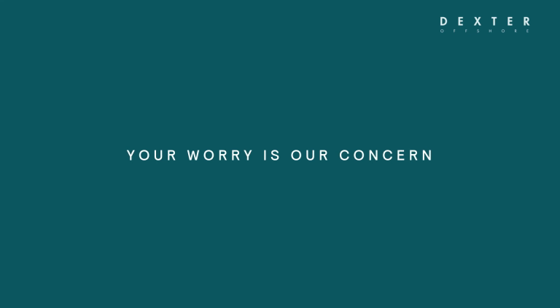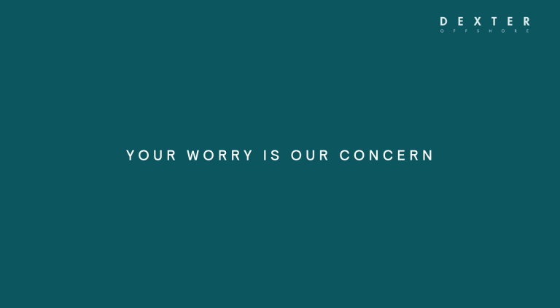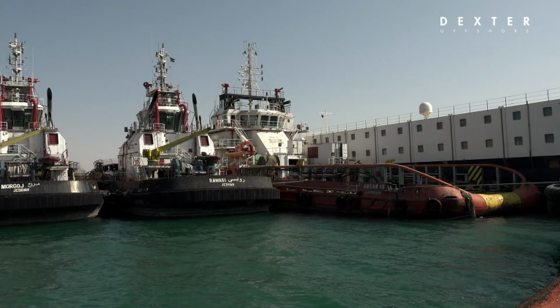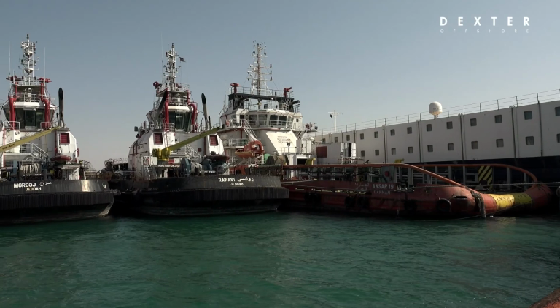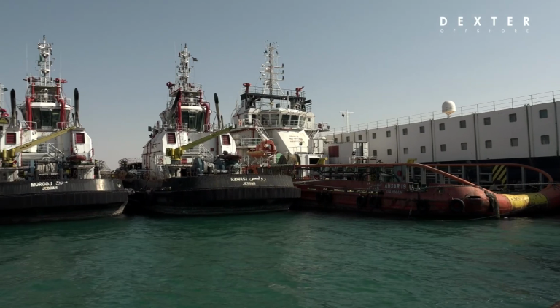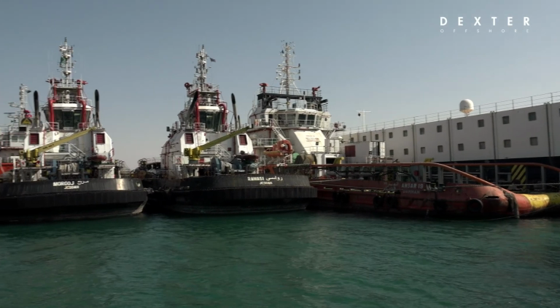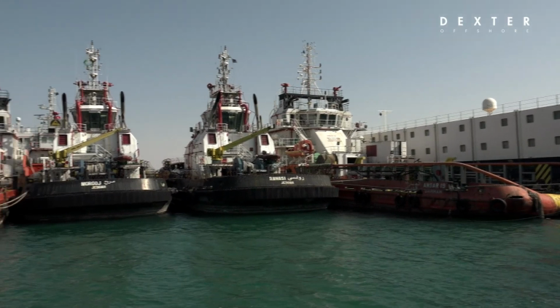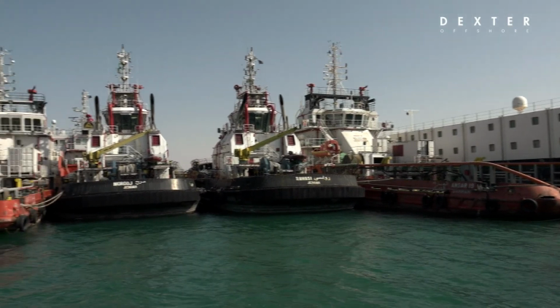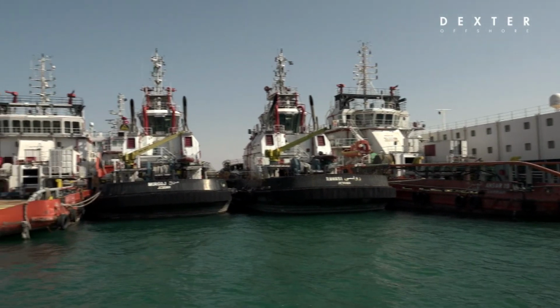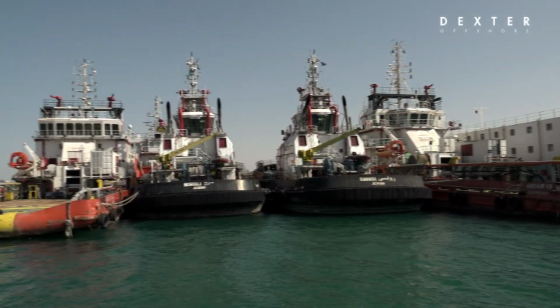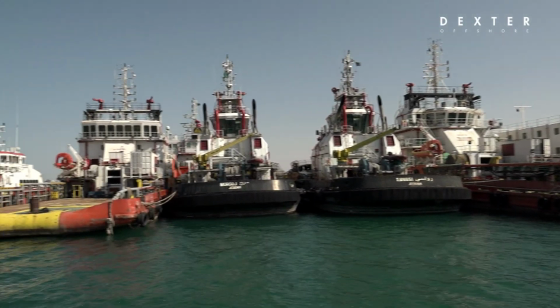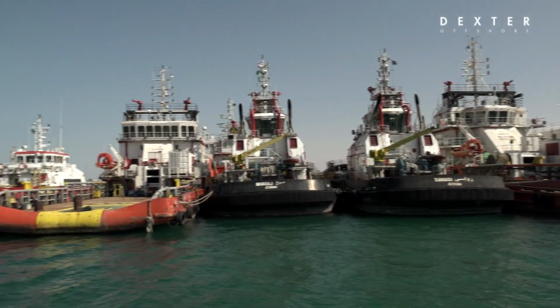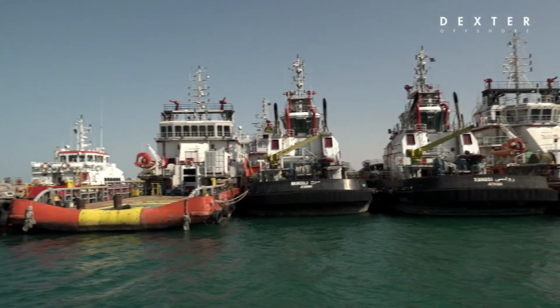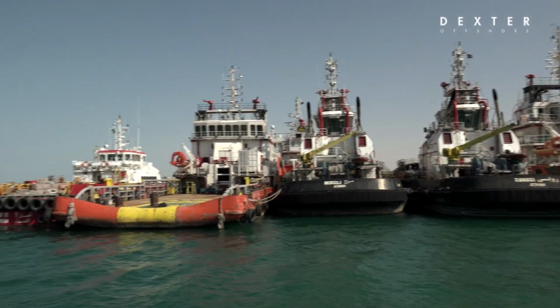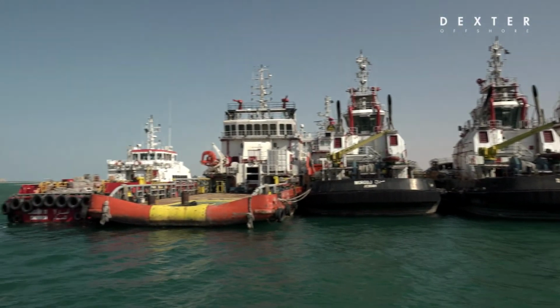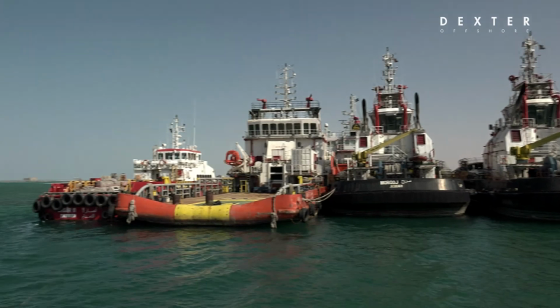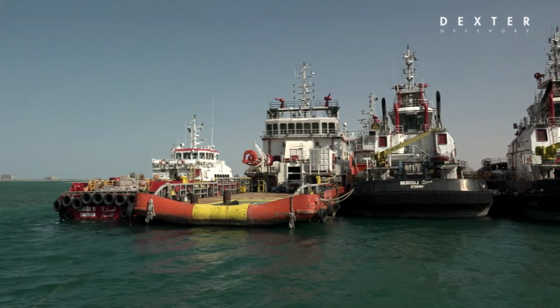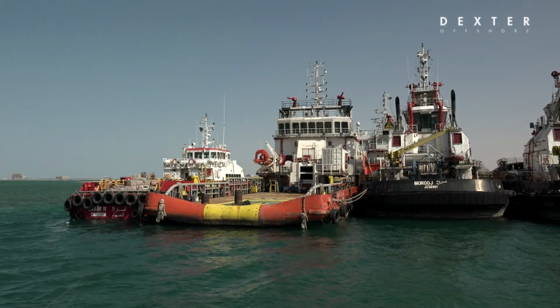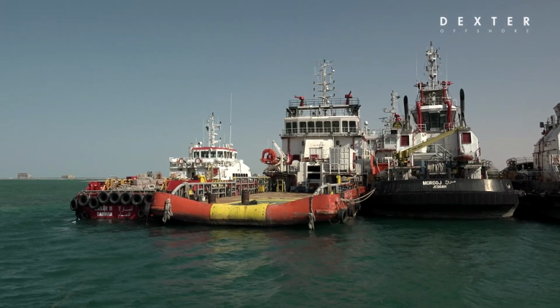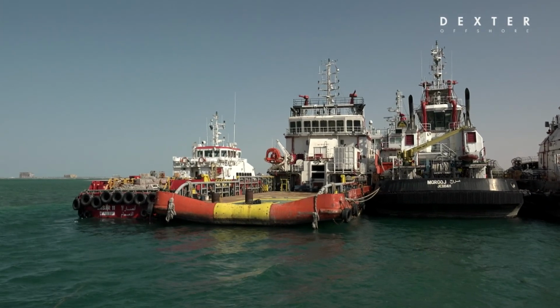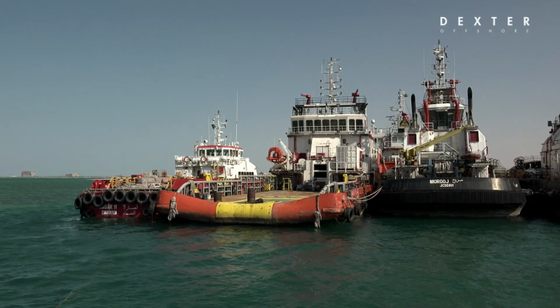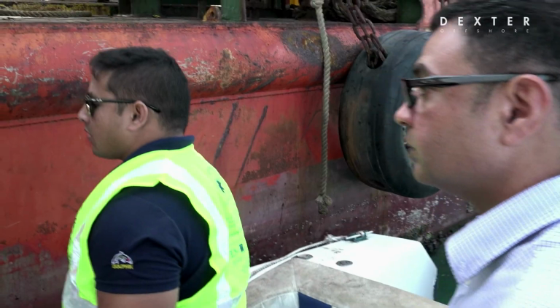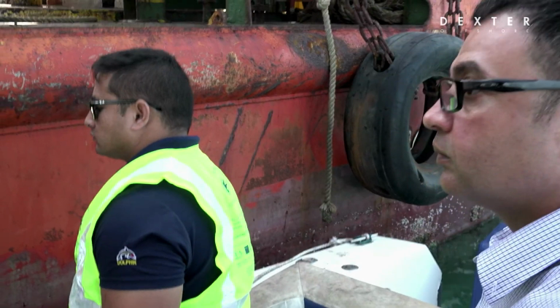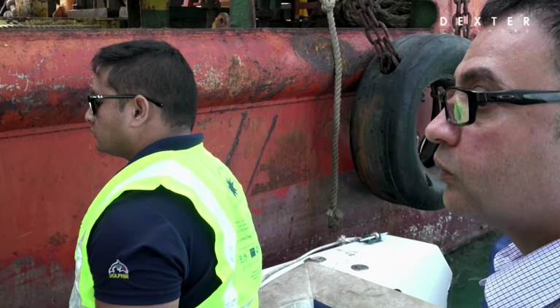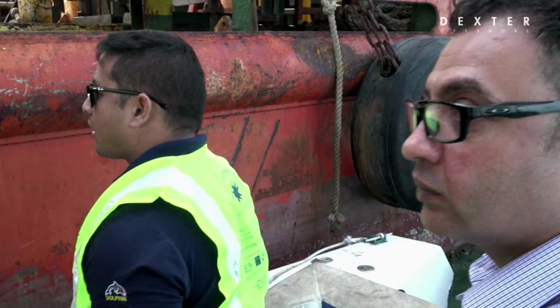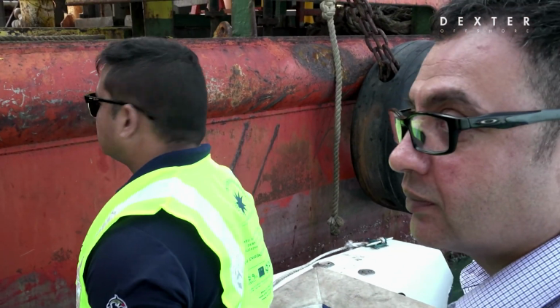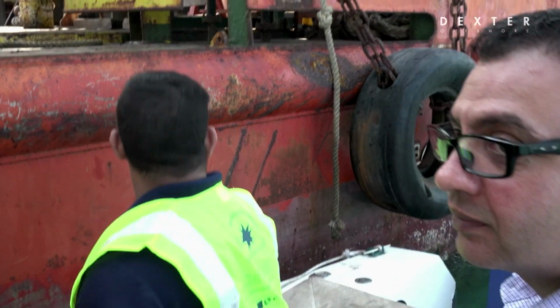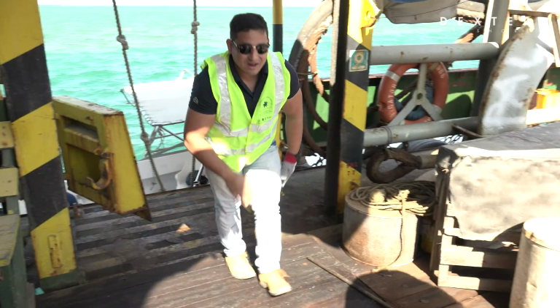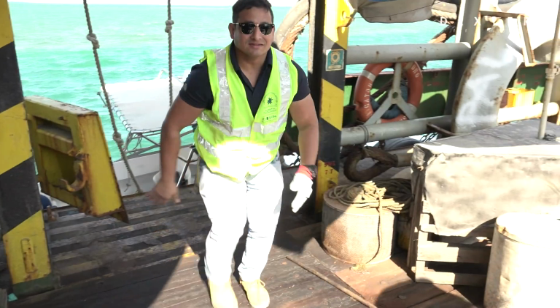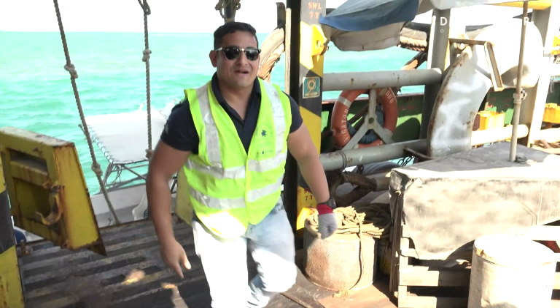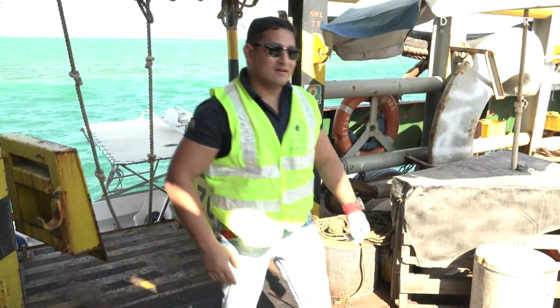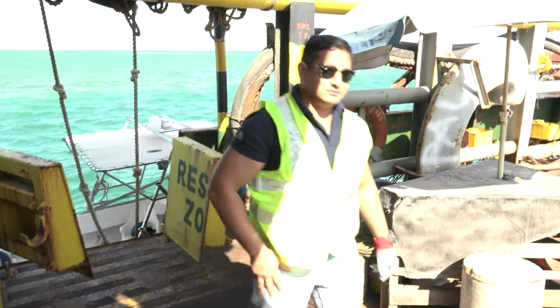An in-house, highly qualified technical services team not only provides surveillance, but it can also reactivate, repair and maintain the vessels to the required standards.